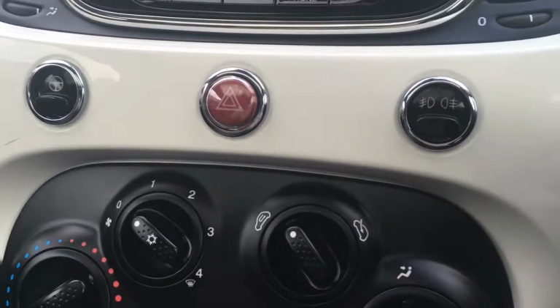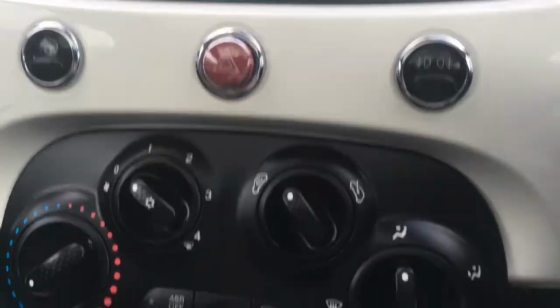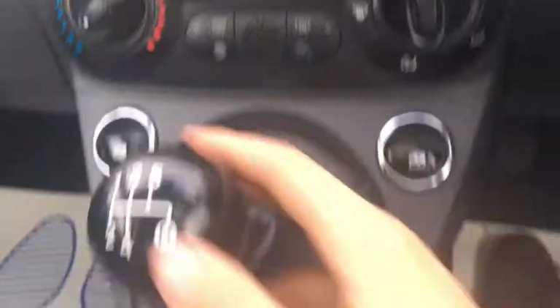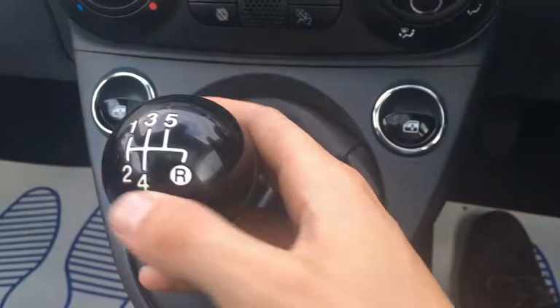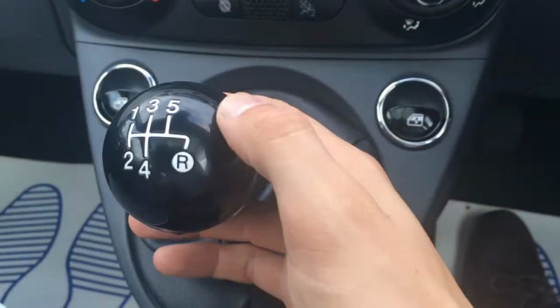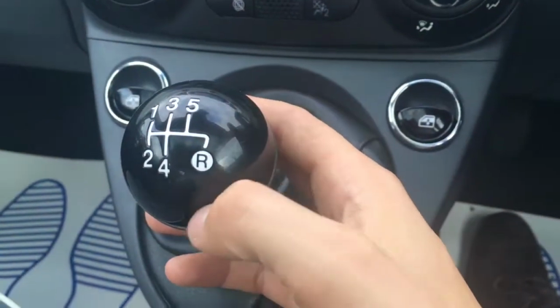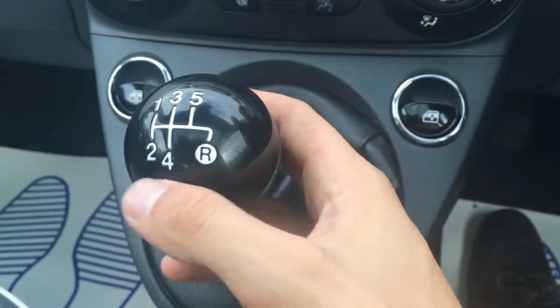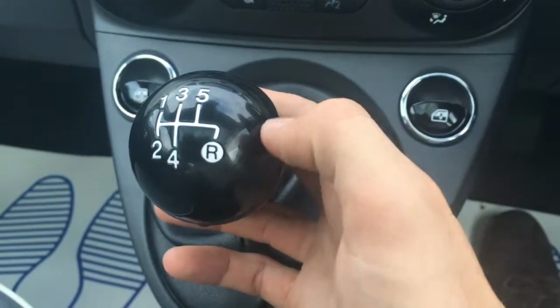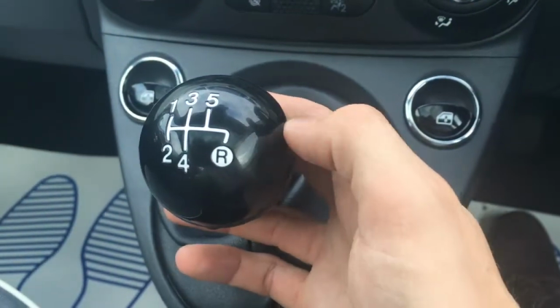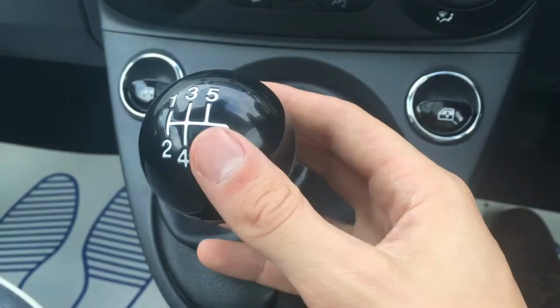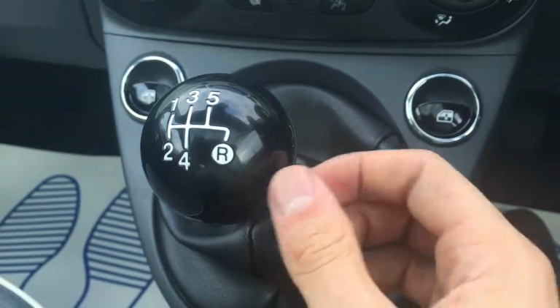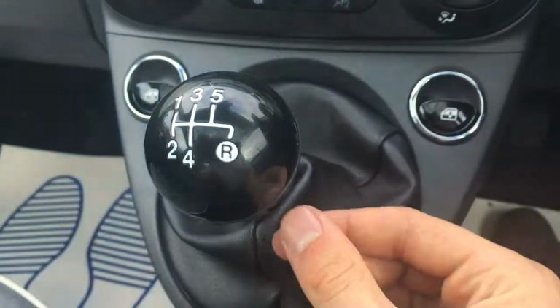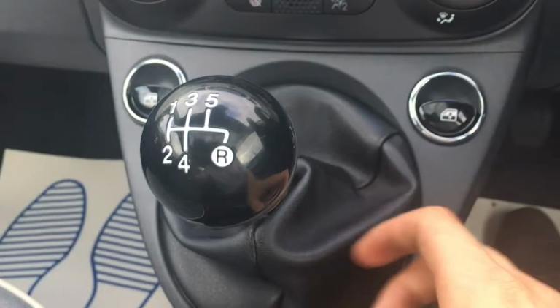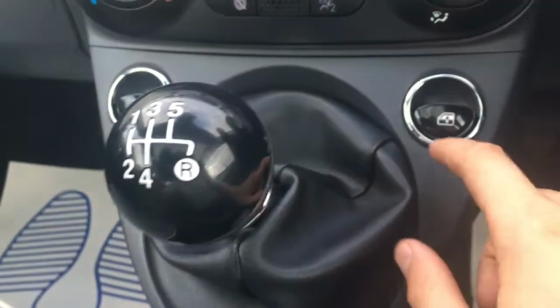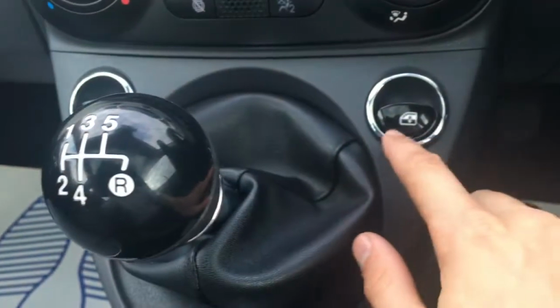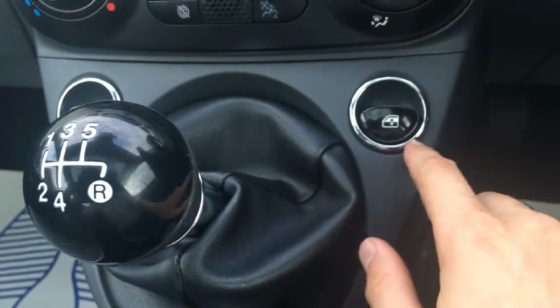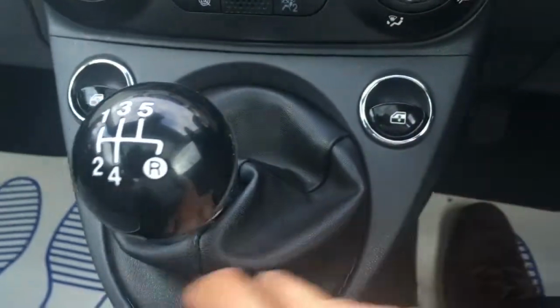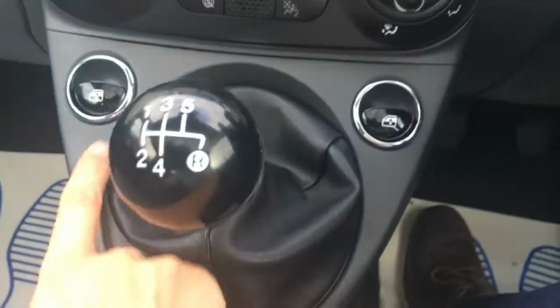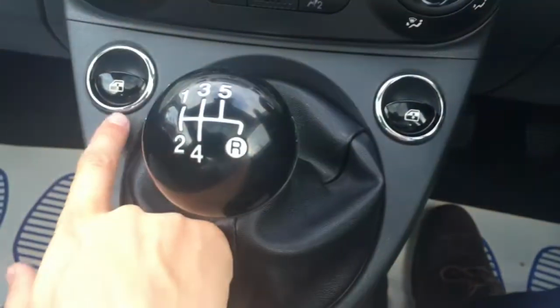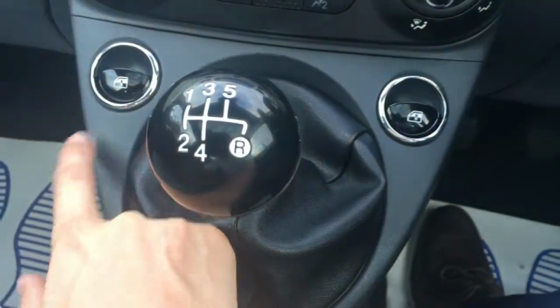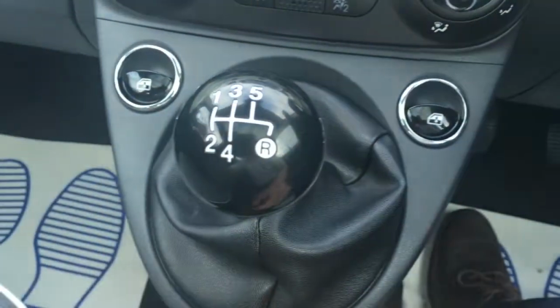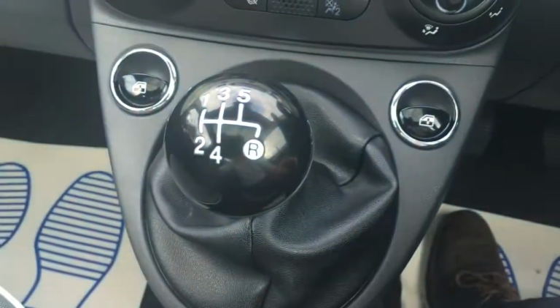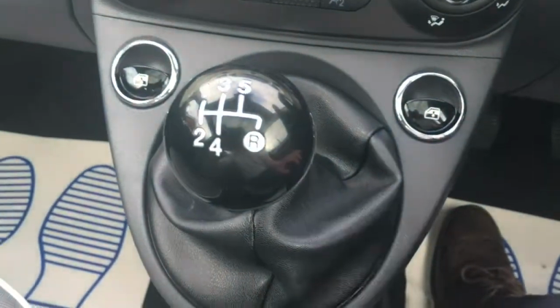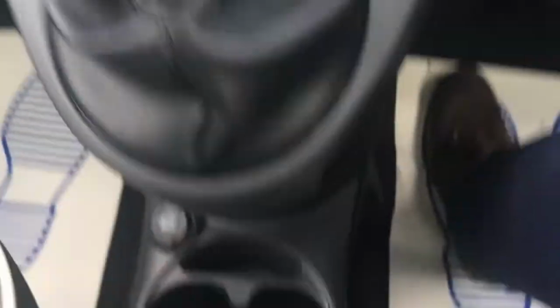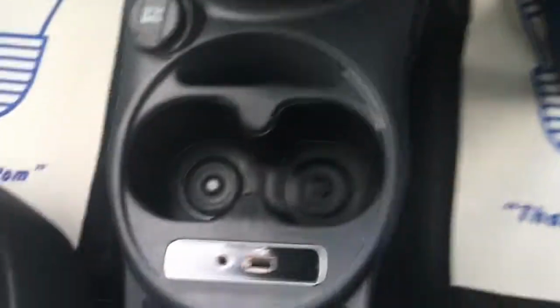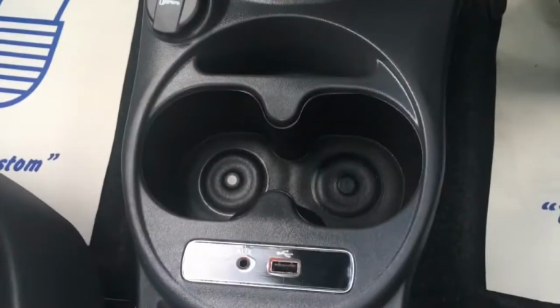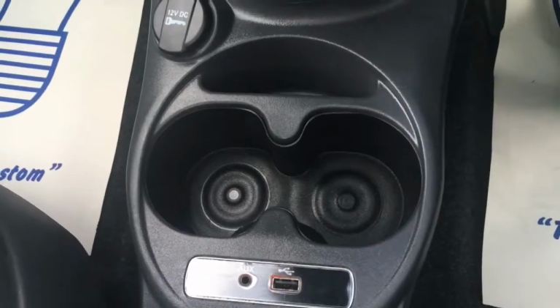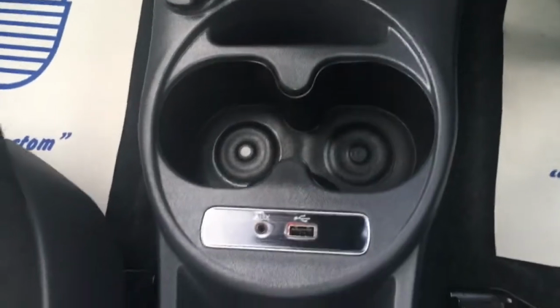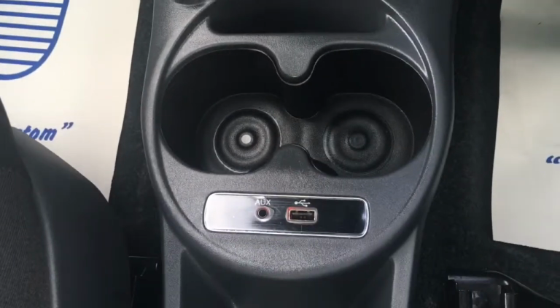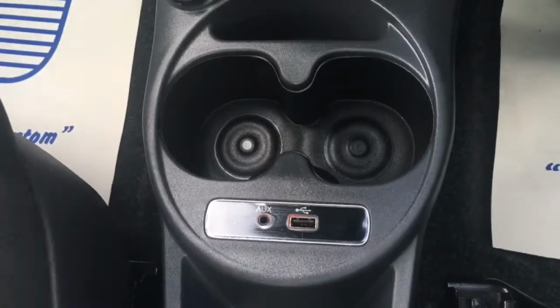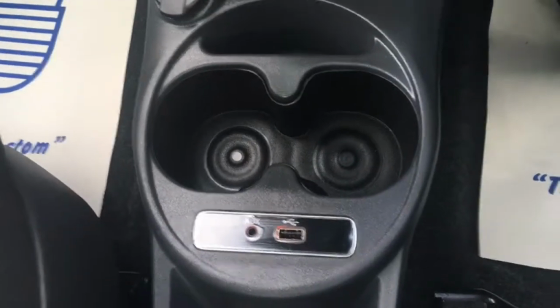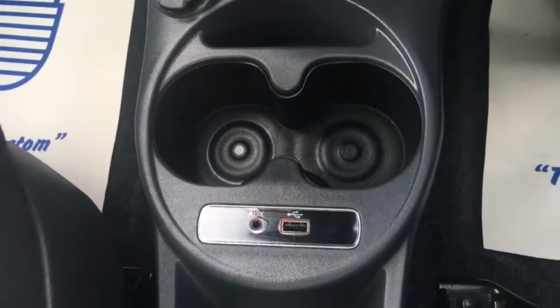It looks really, really cool. We've got the sort of eight ball style gear knob, which again looks really, really stylish. We've got the electric windows here as well with the chrome lining. A couple of cupholders just here with the auxiliary and USB ports.